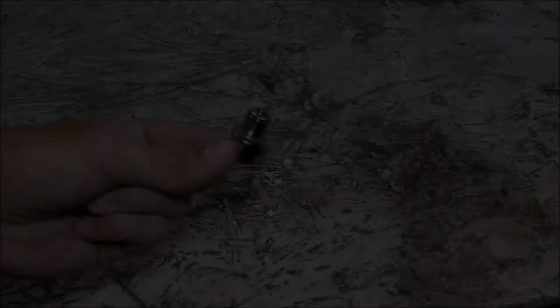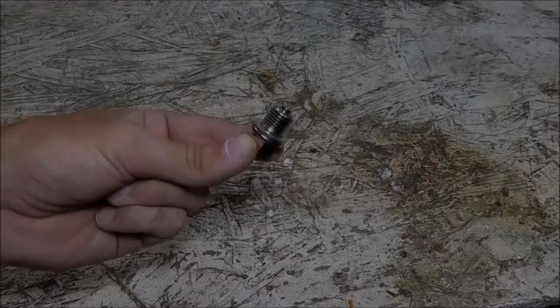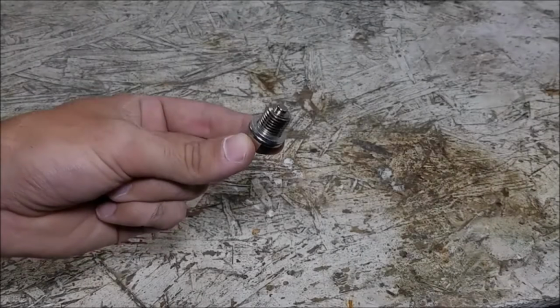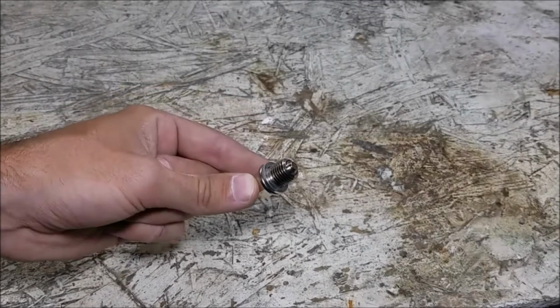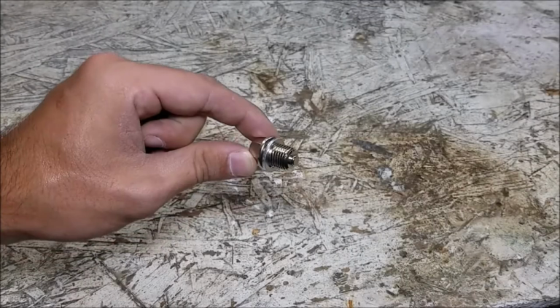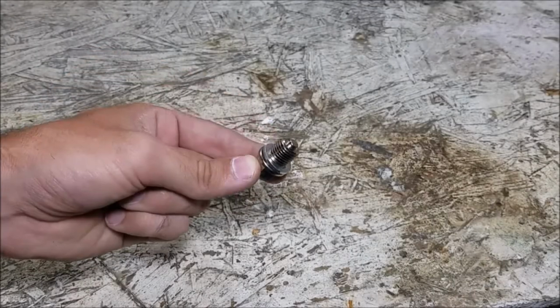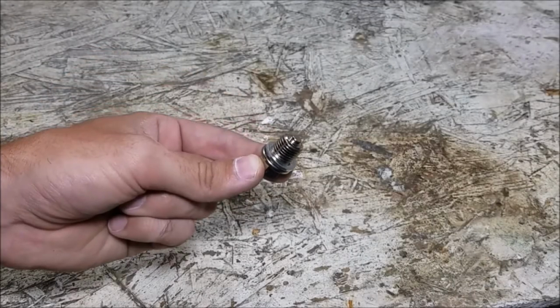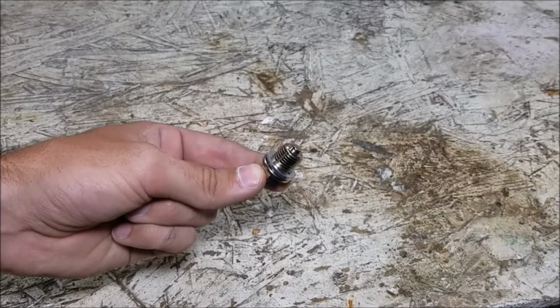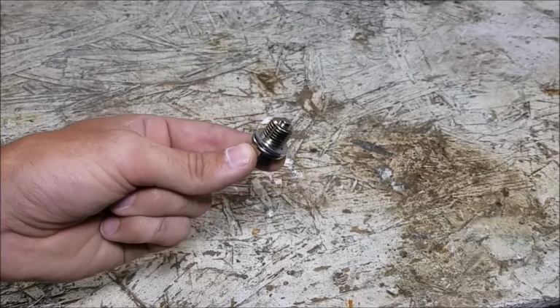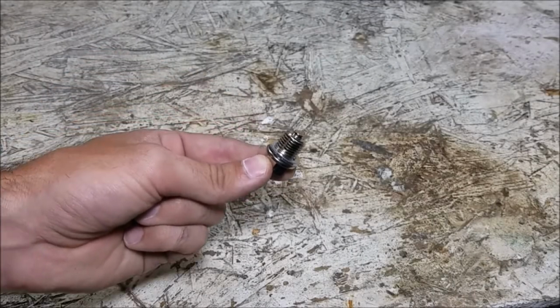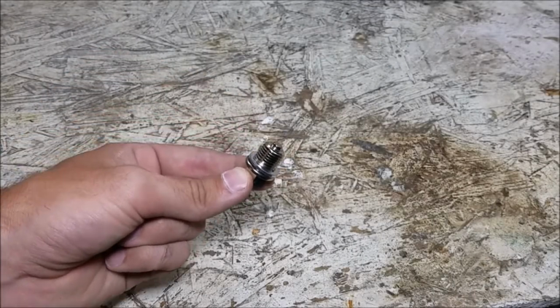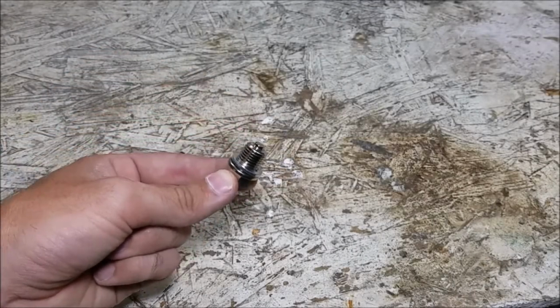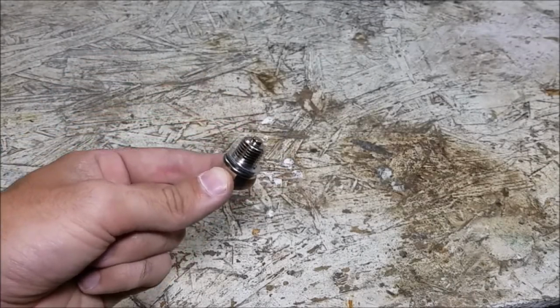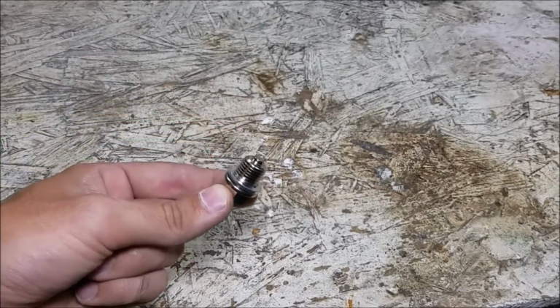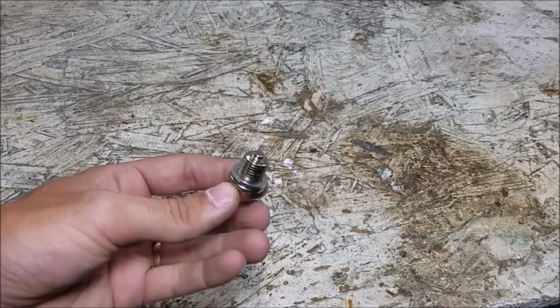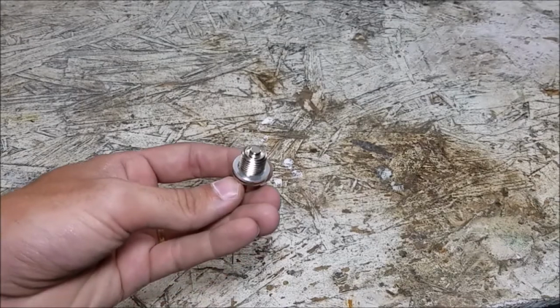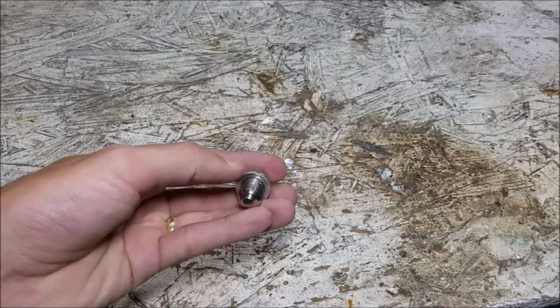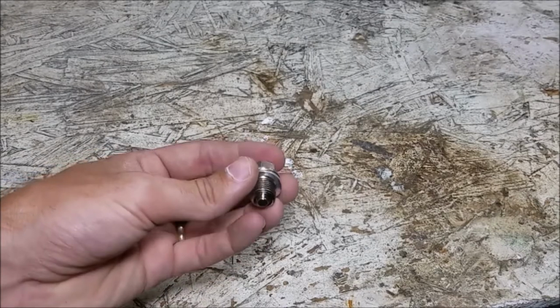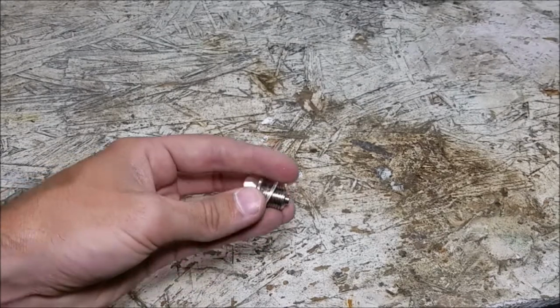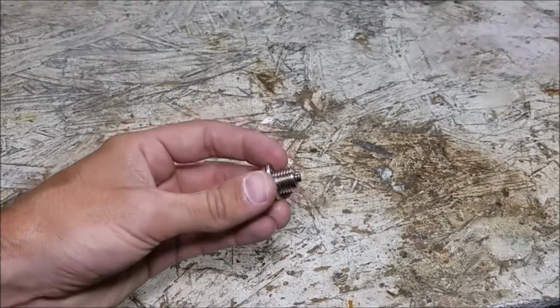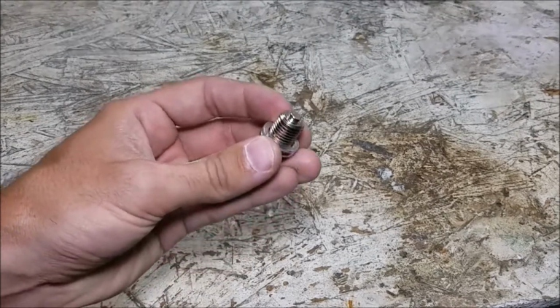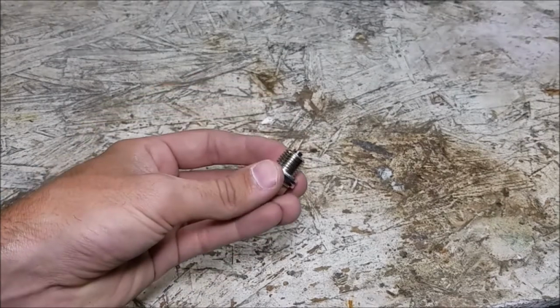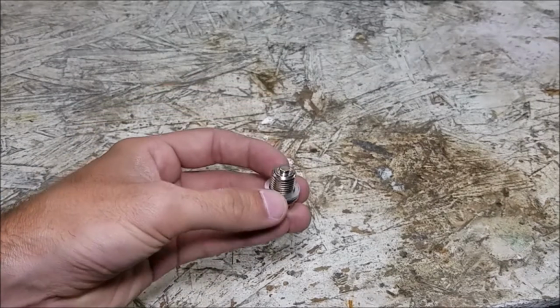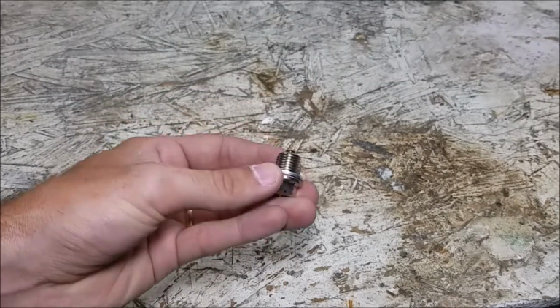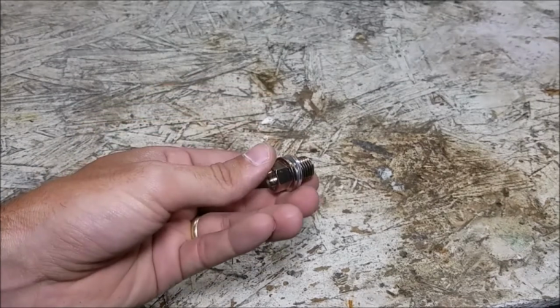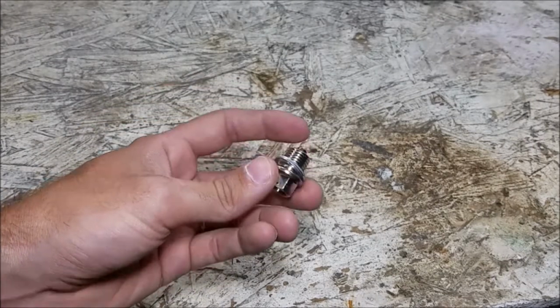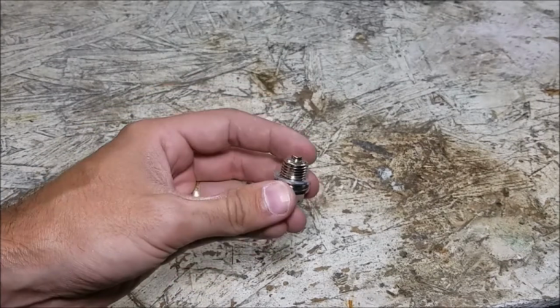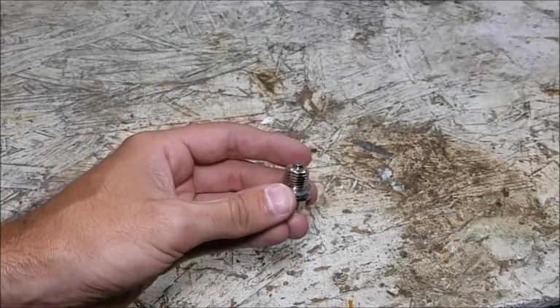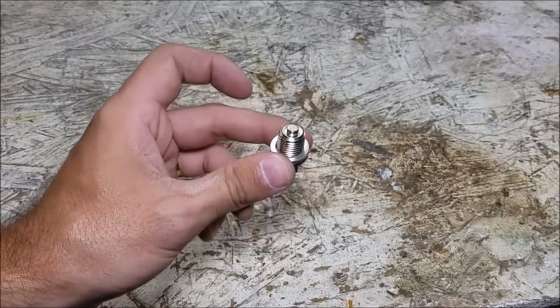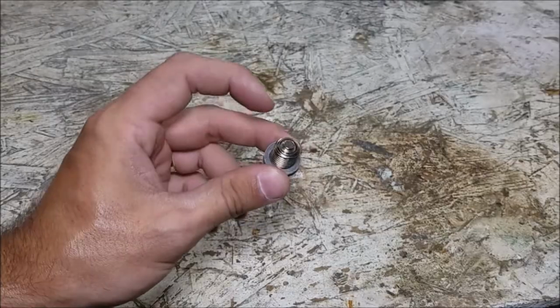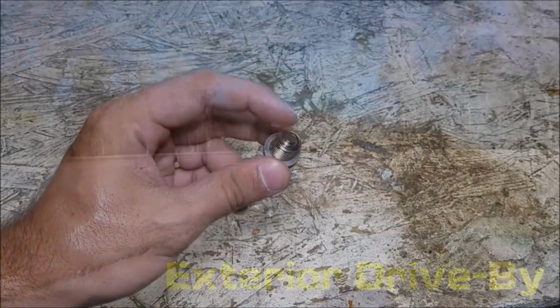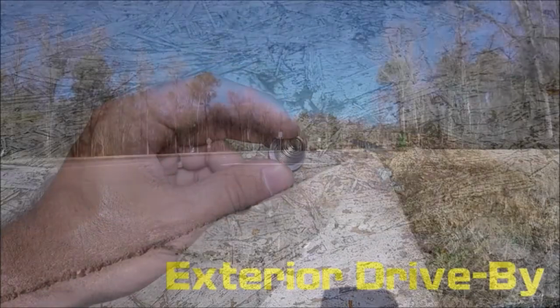This may look like a small and insignificant piece of equipment, but it is actually a great budget upgrade. Today we're going to be talking about replacing the drain plugs on any of your car's components with one that has a magnet in it.